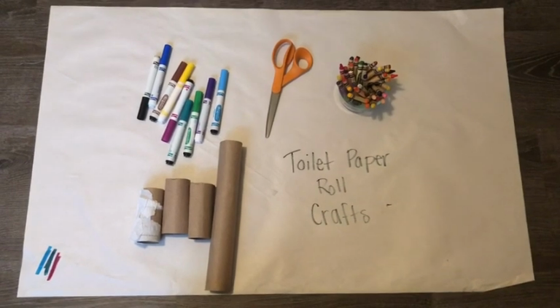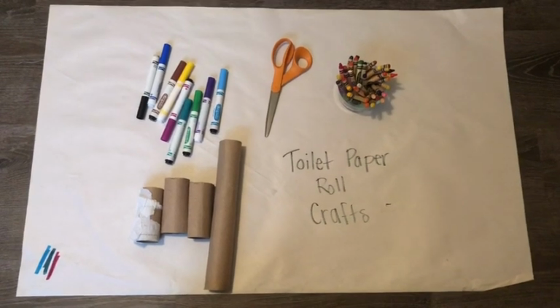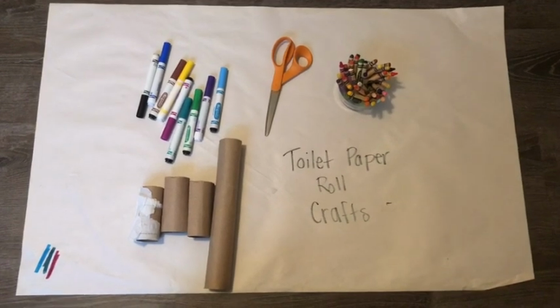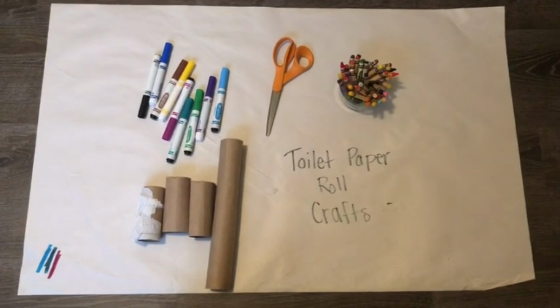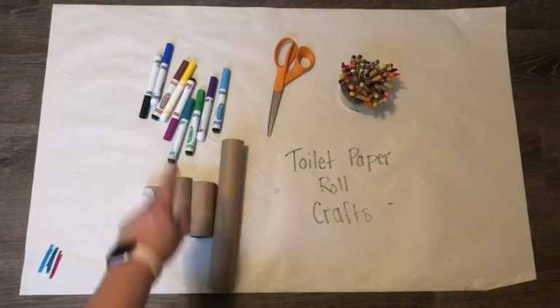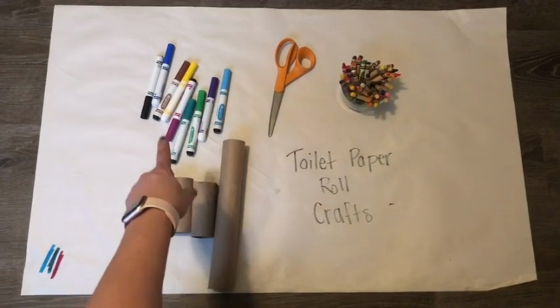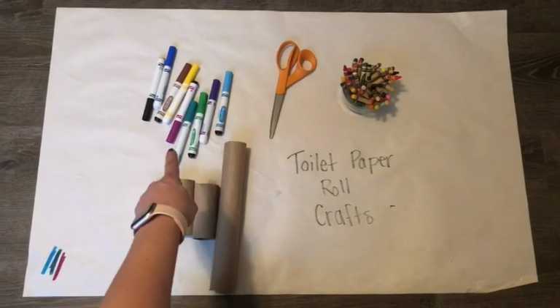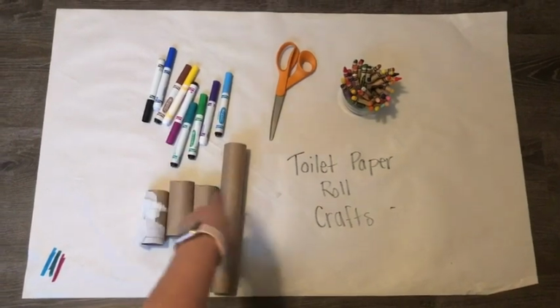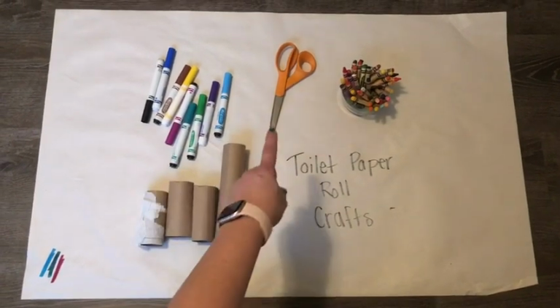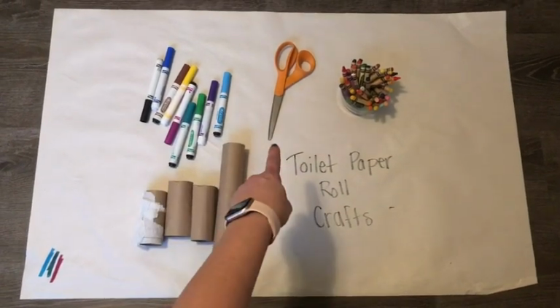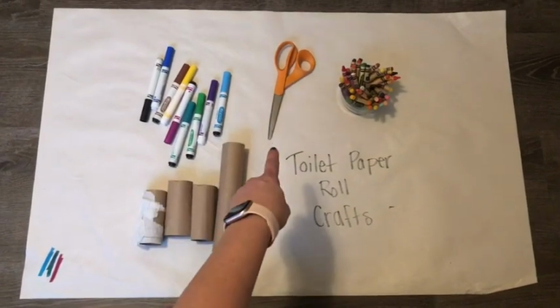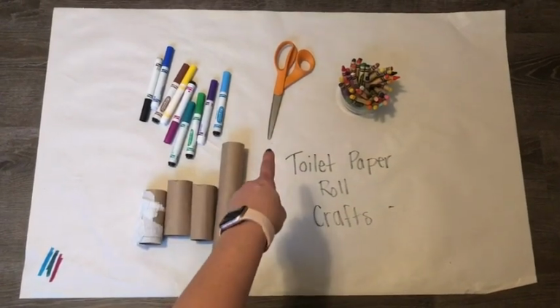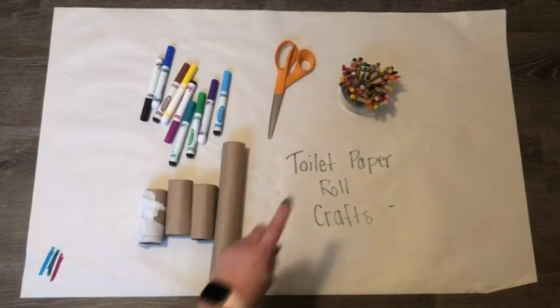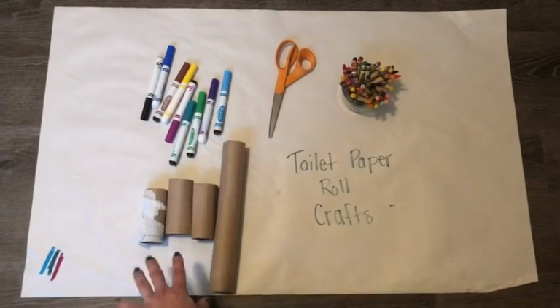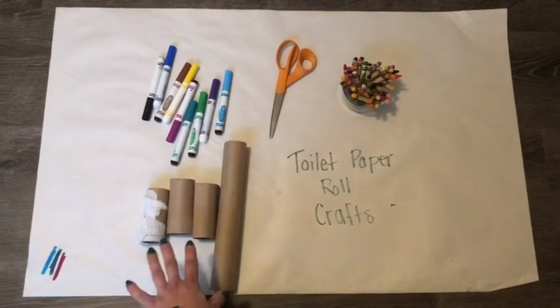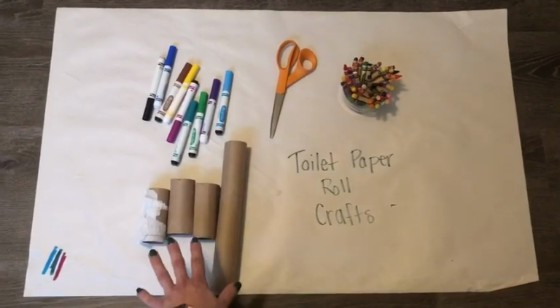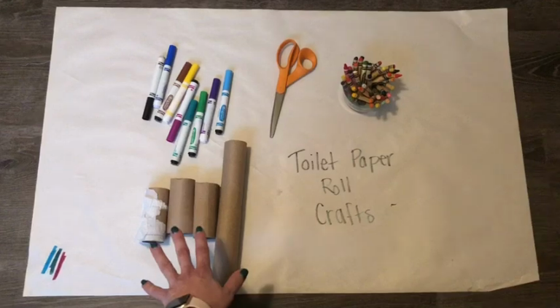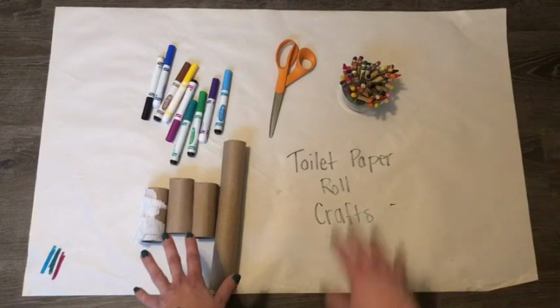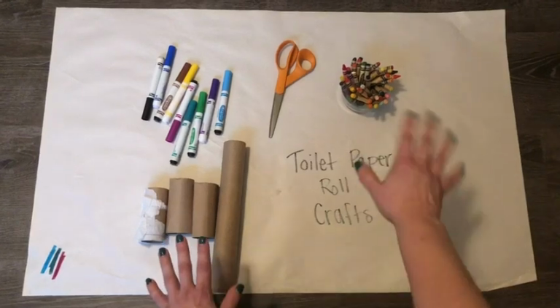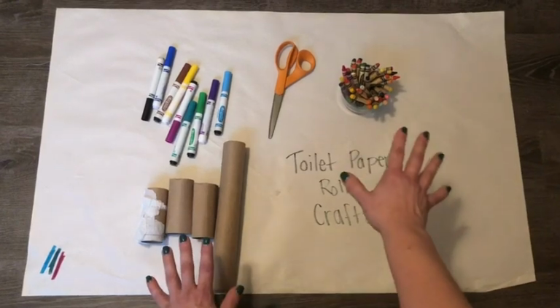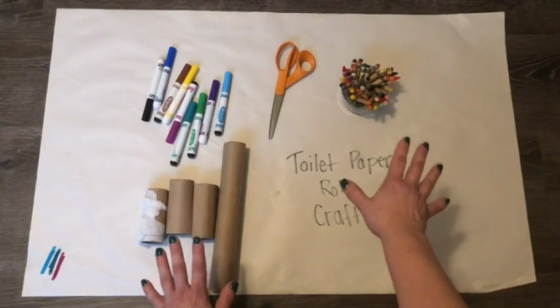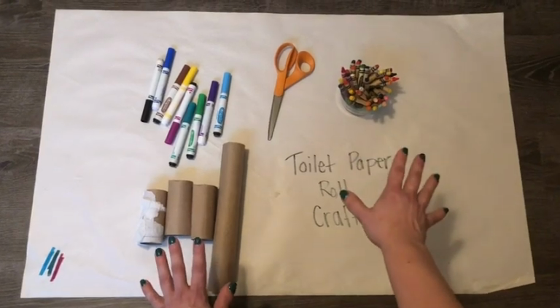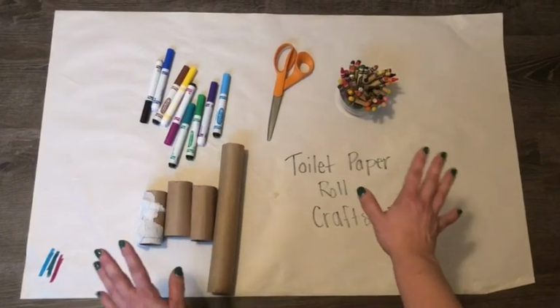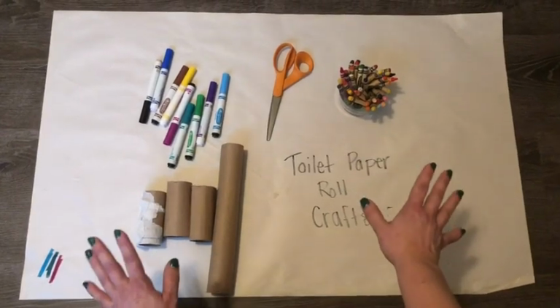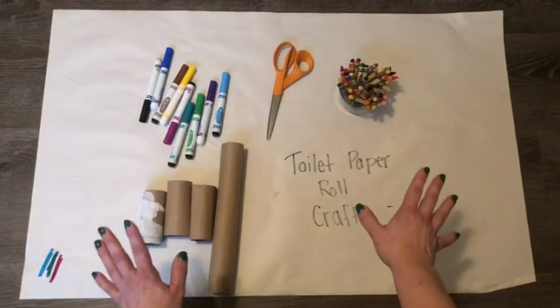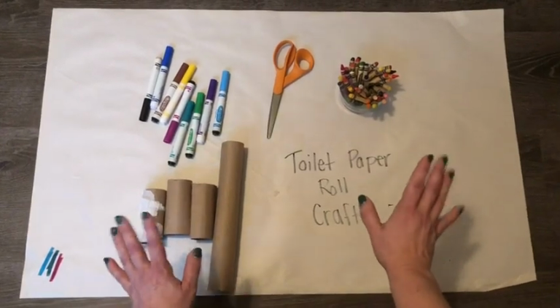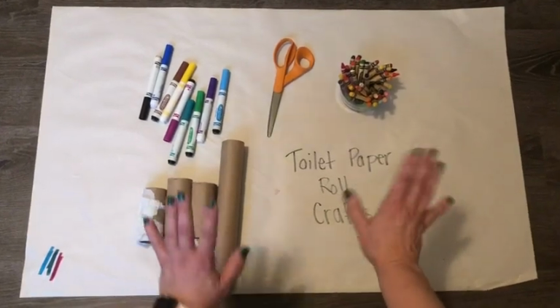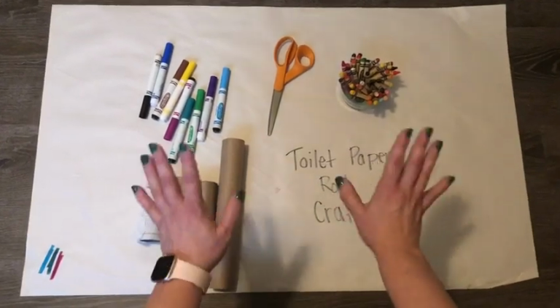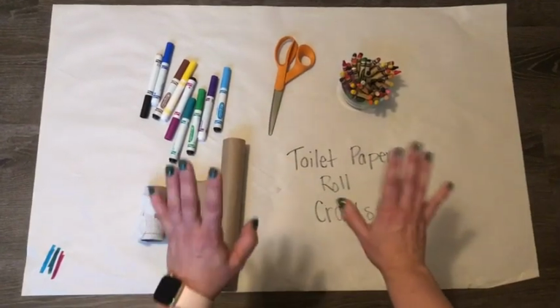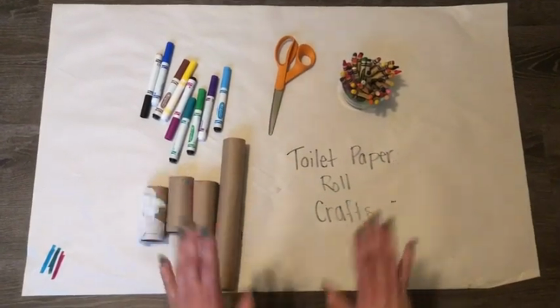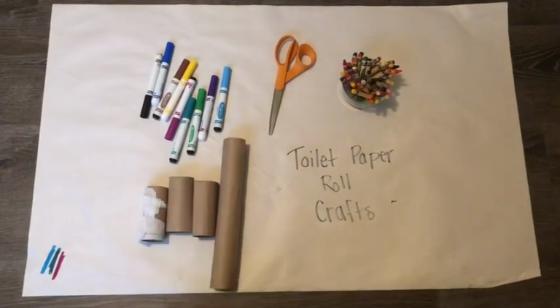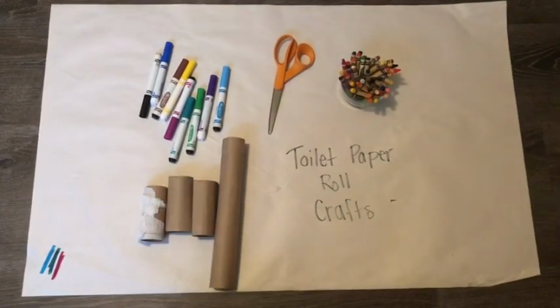All you need are markers, a pair of scissors, toilet paper rolls, and if you want, crayons — but you don't really need them. It's your choice: markers or crayons.